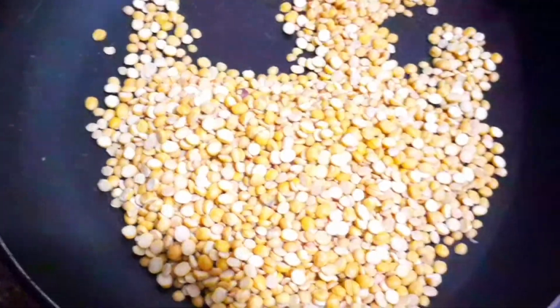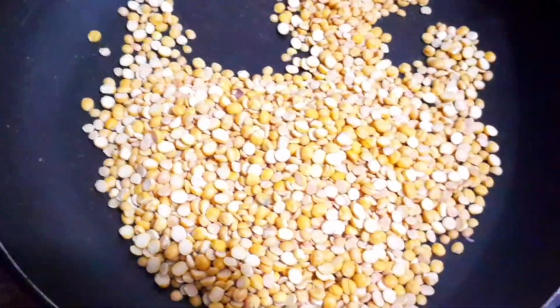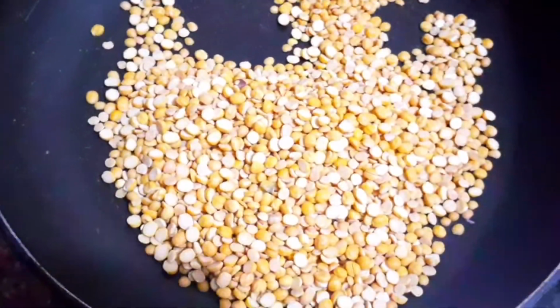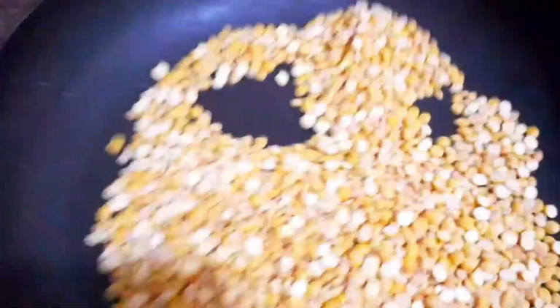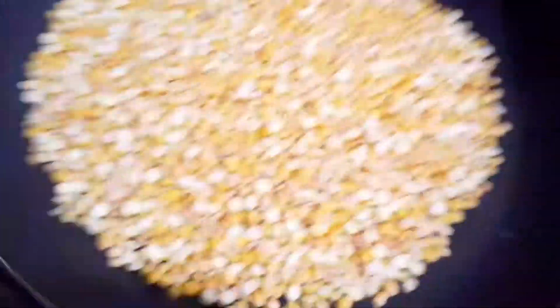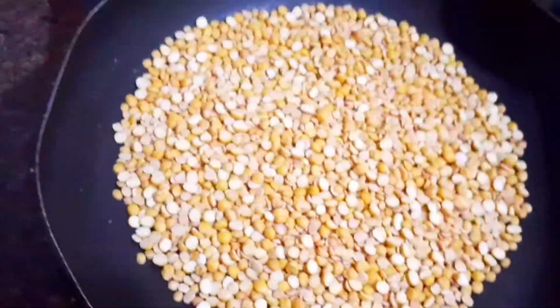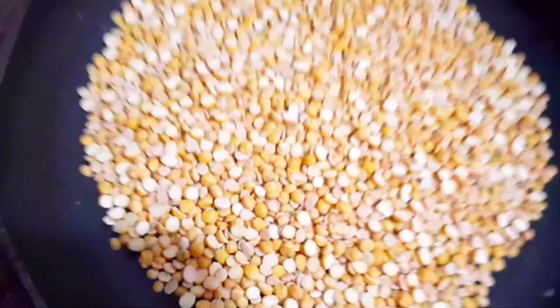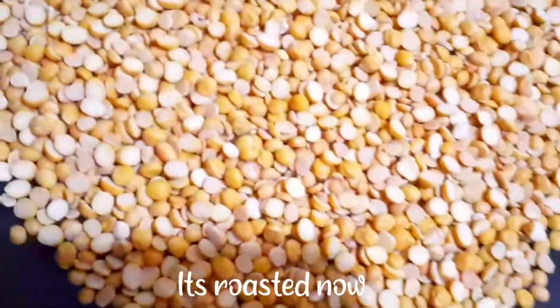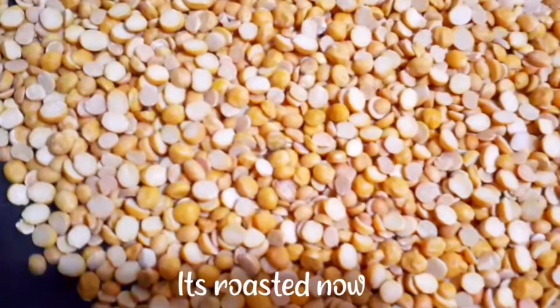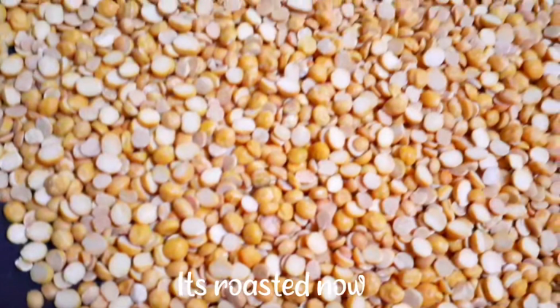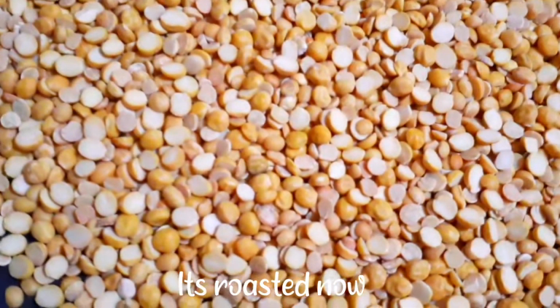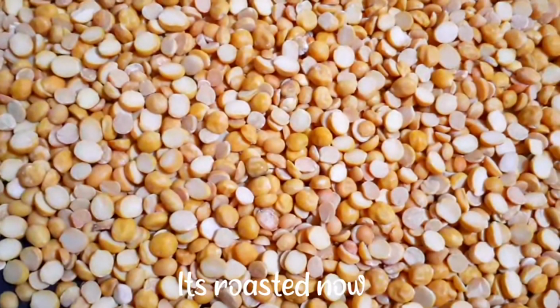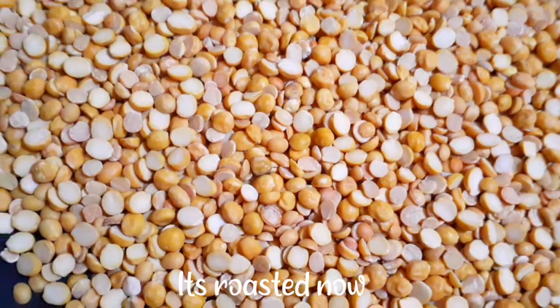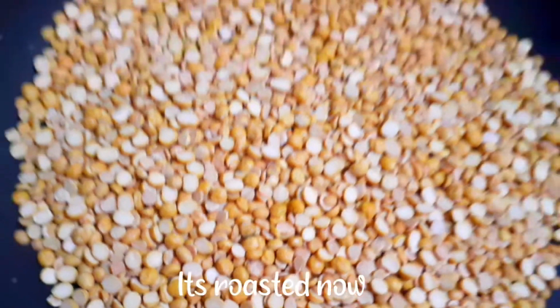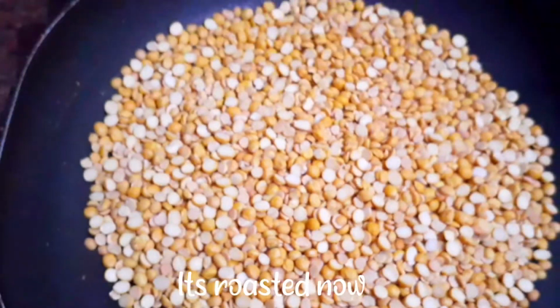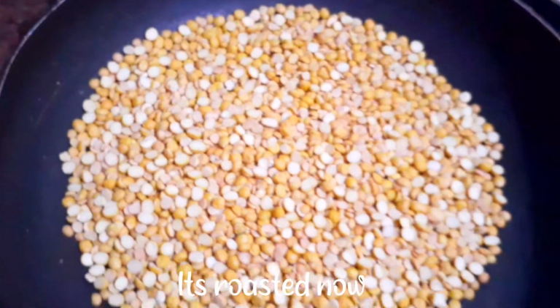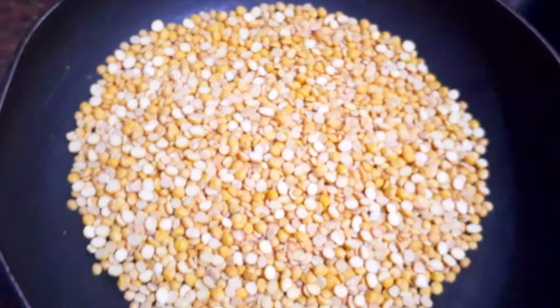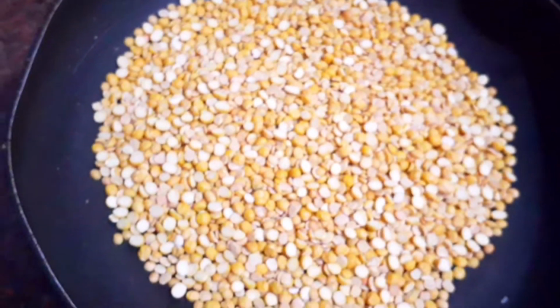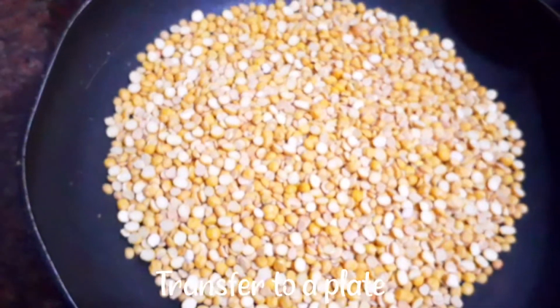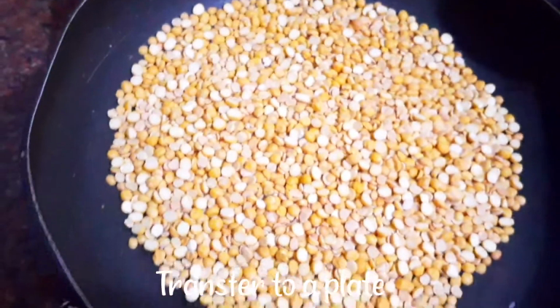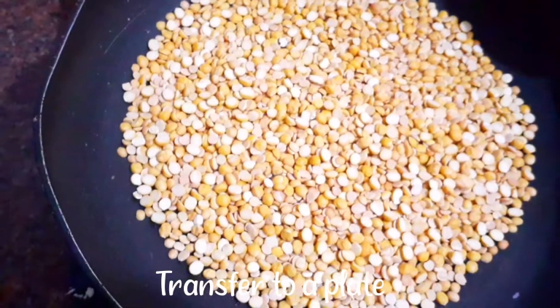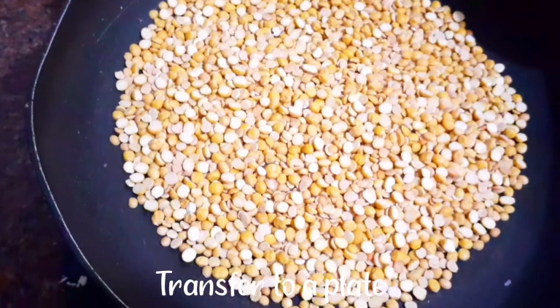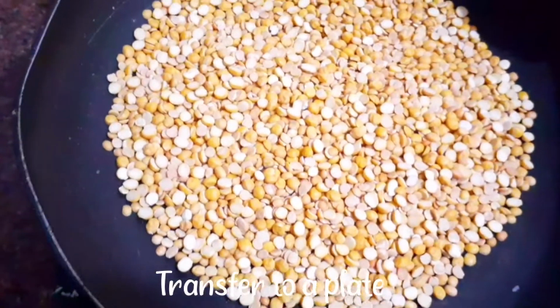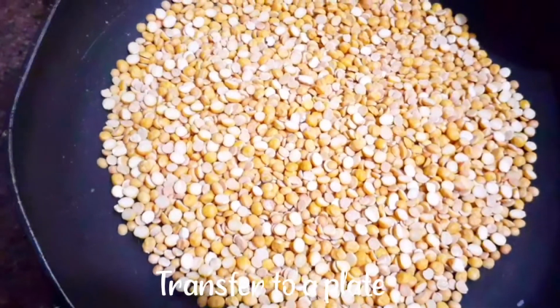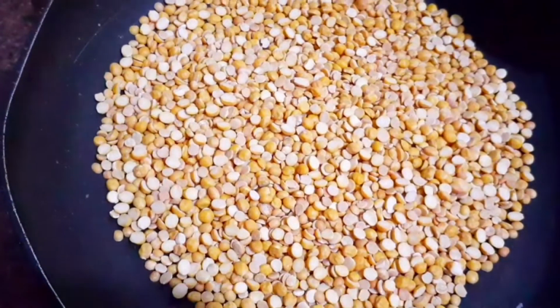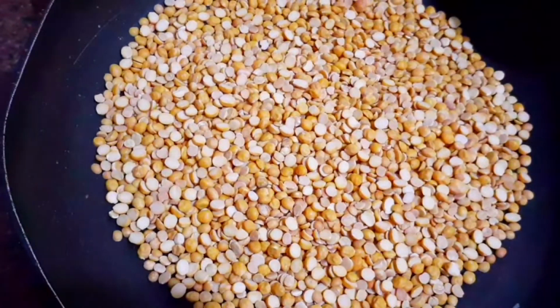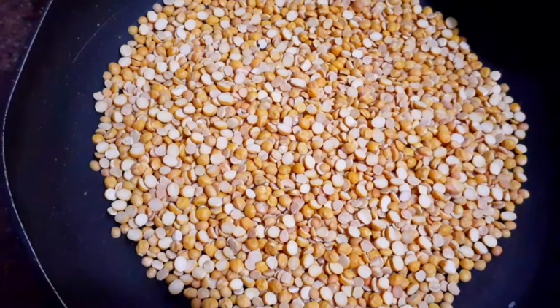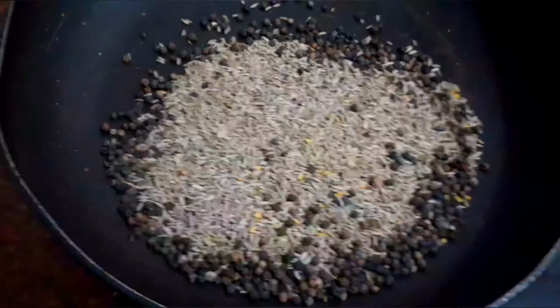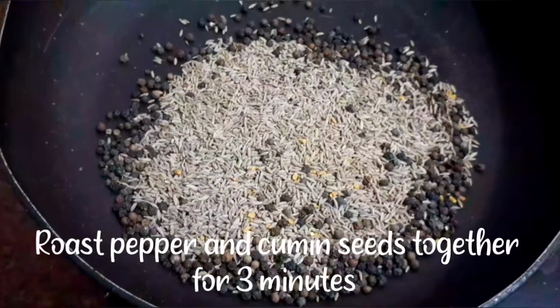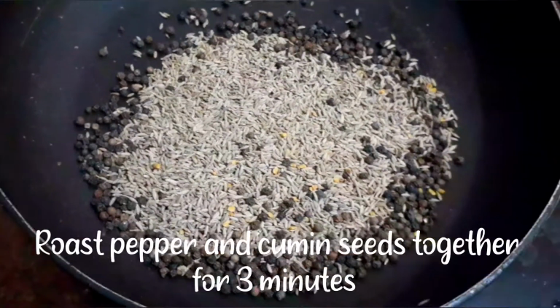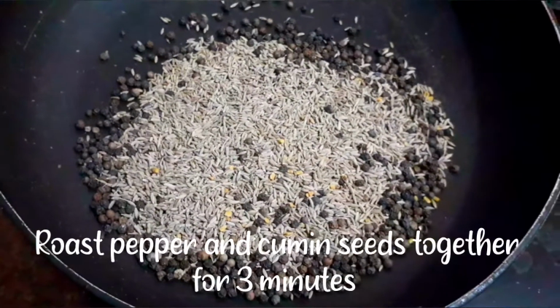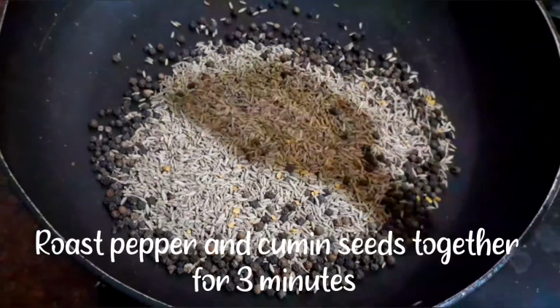For 2 eggs, it will be a good roast for 7 minutes. It will be a lot of roasts. If you have a light color, it will be a light color. Then put it on a plate.